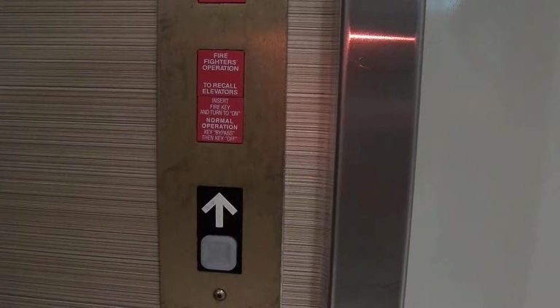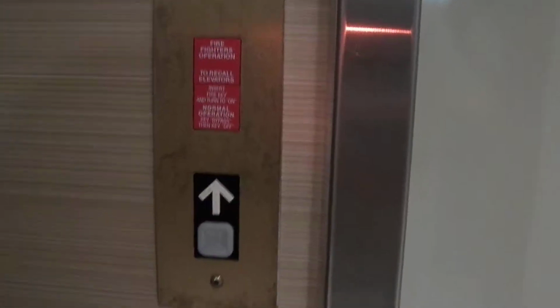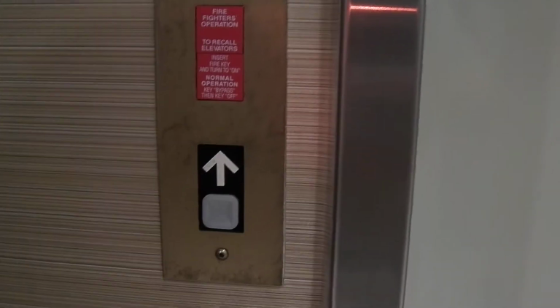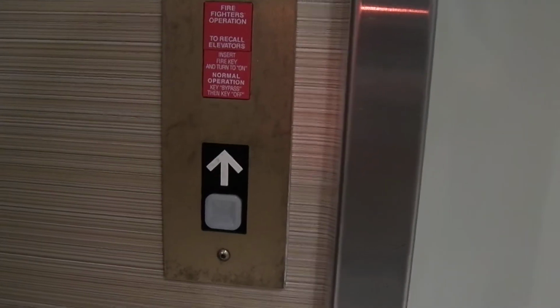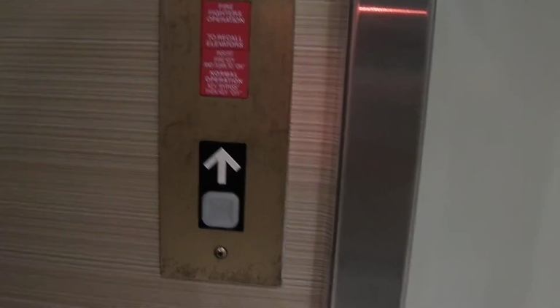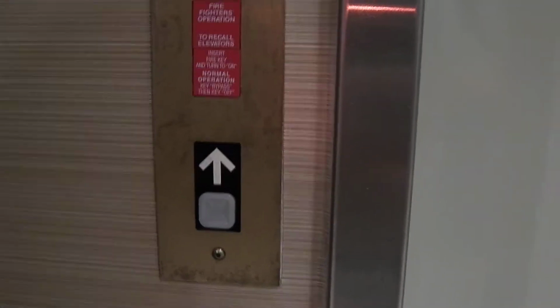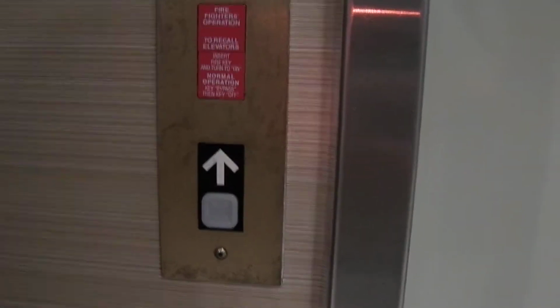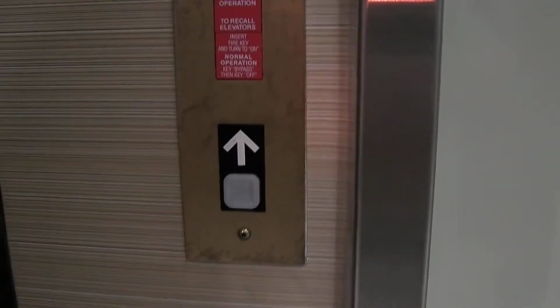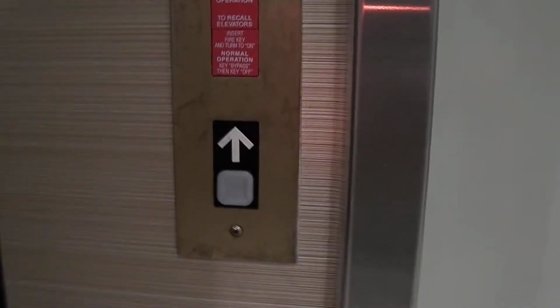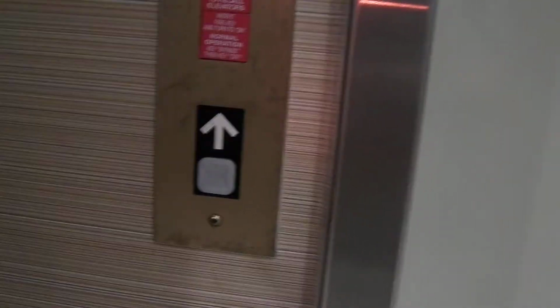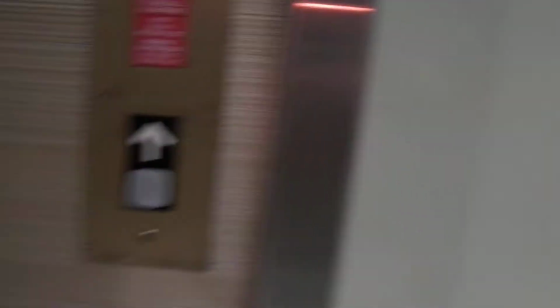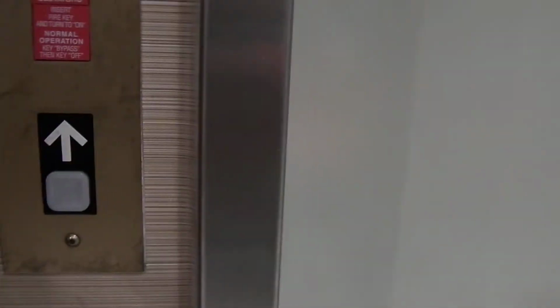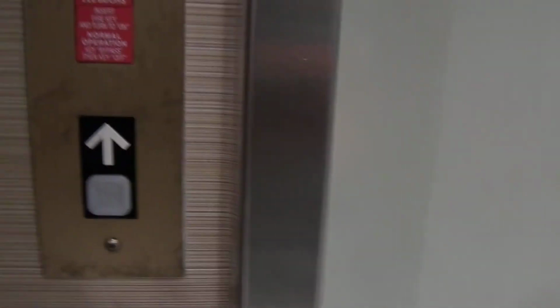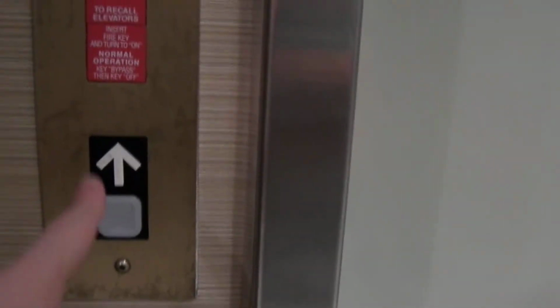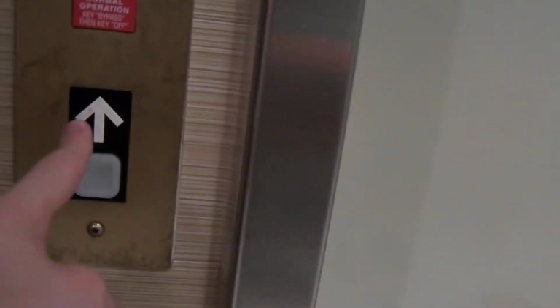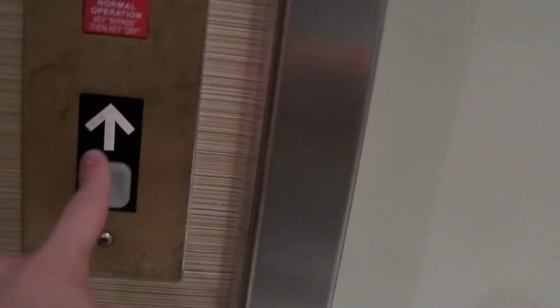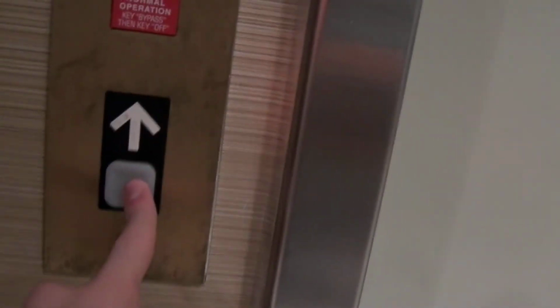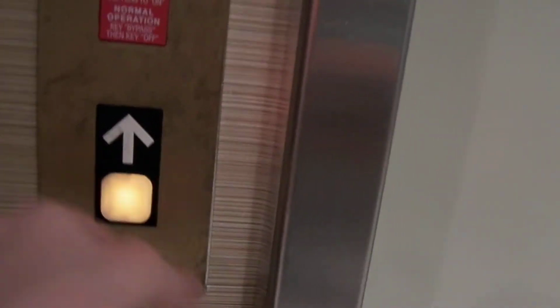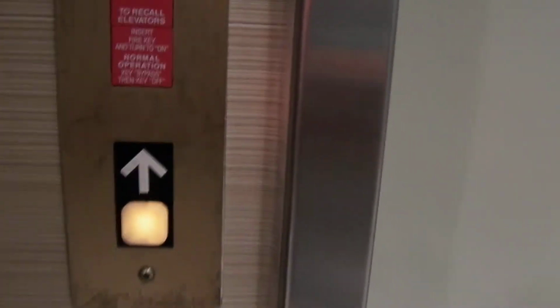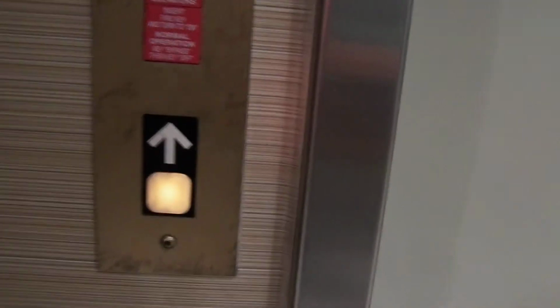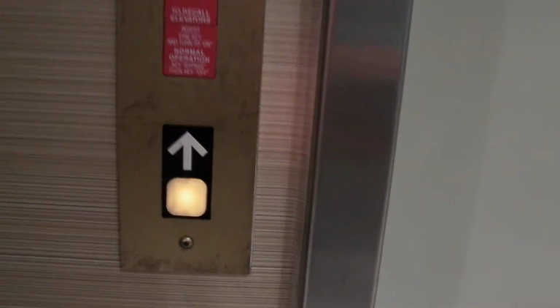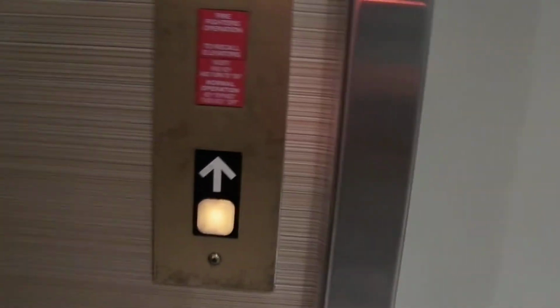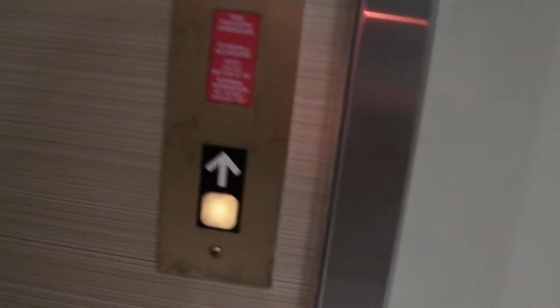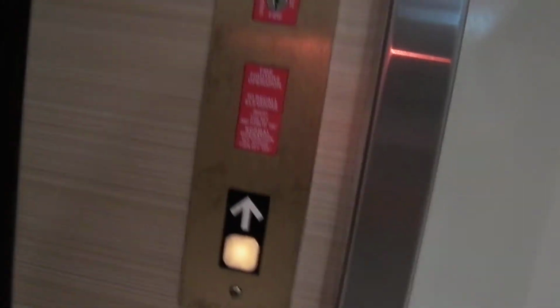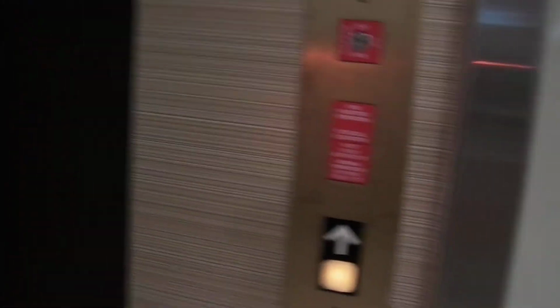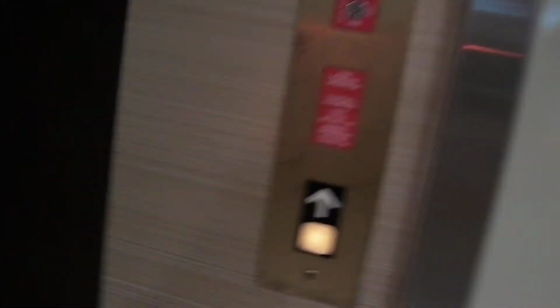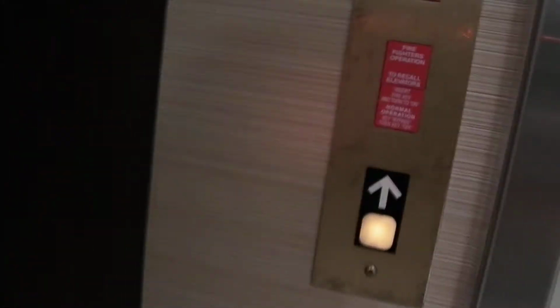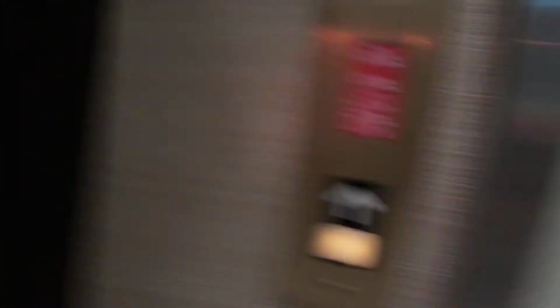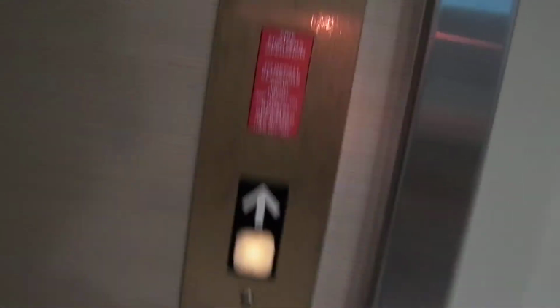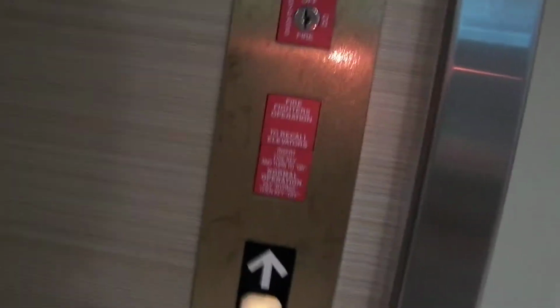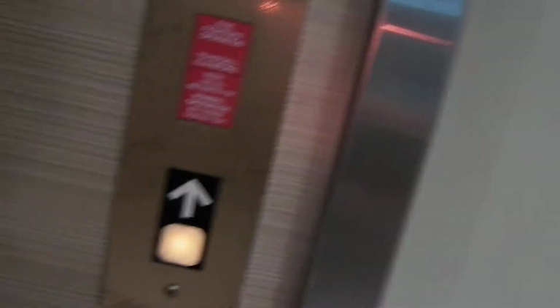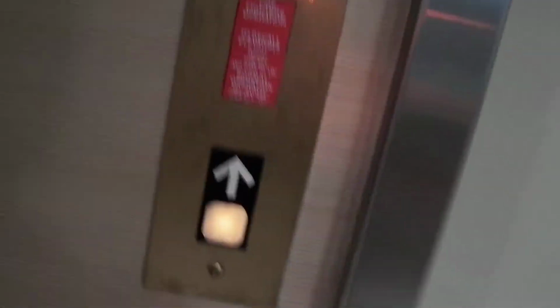This is the elevator at the Courtyard by Marriott, Asheville, North Carolina, Tunnel Road location.